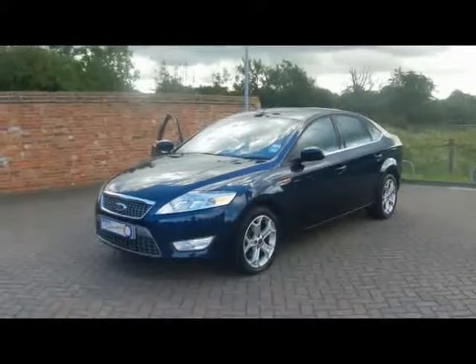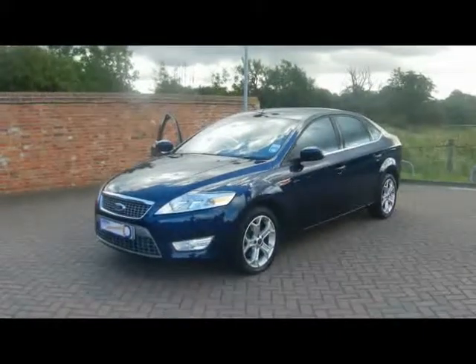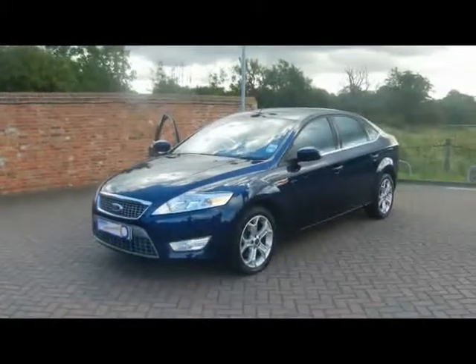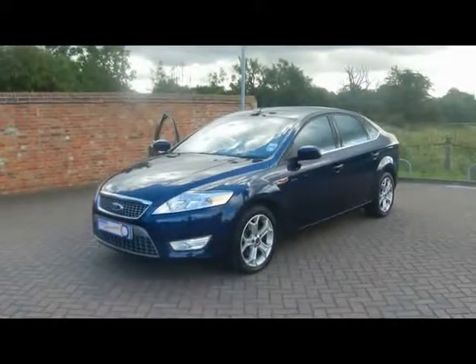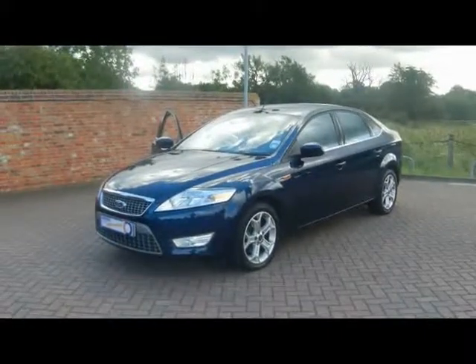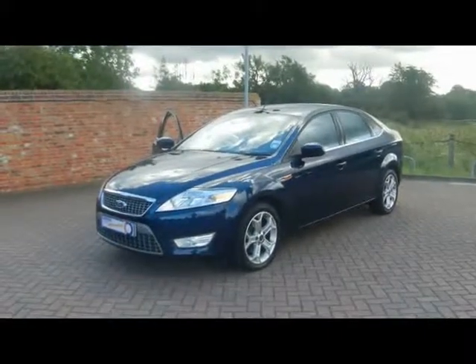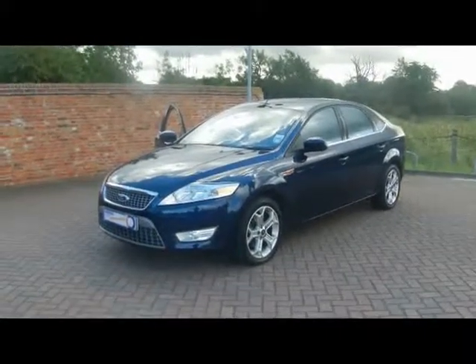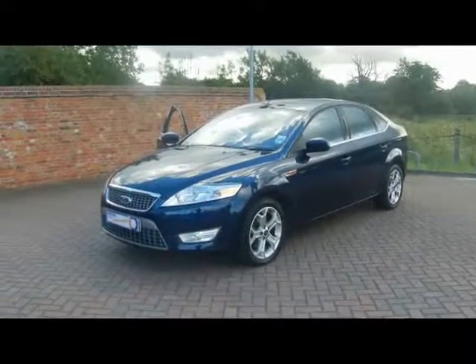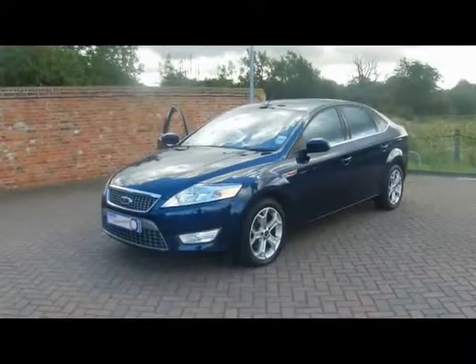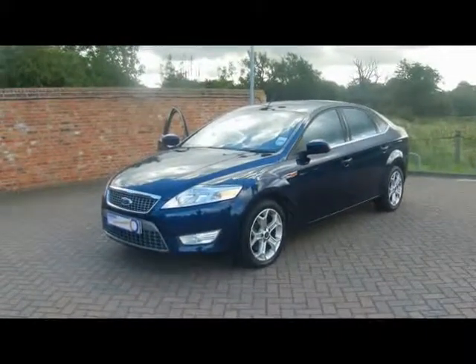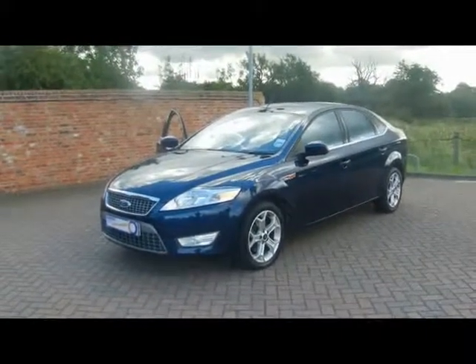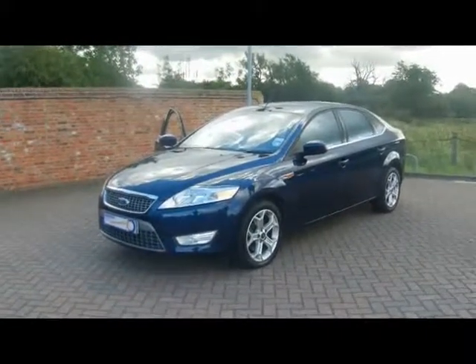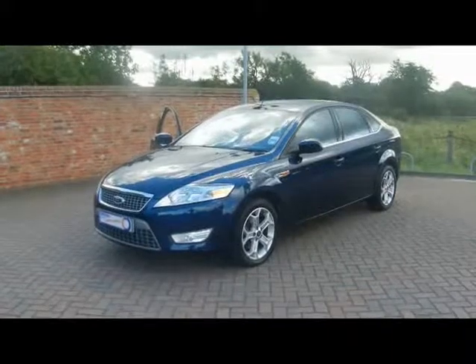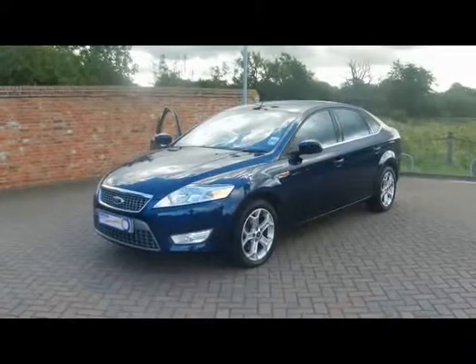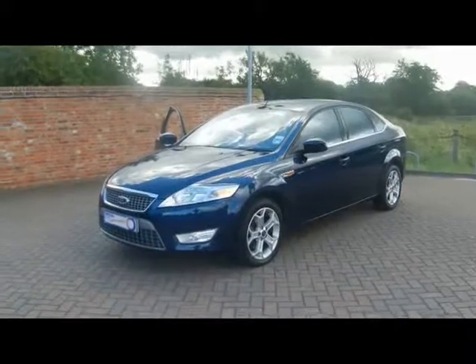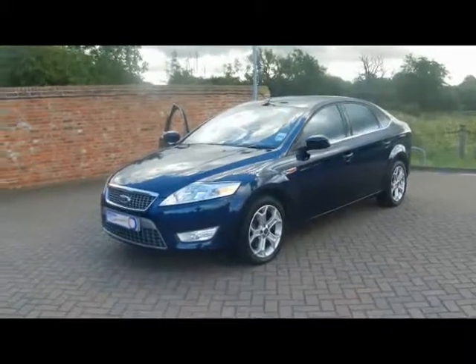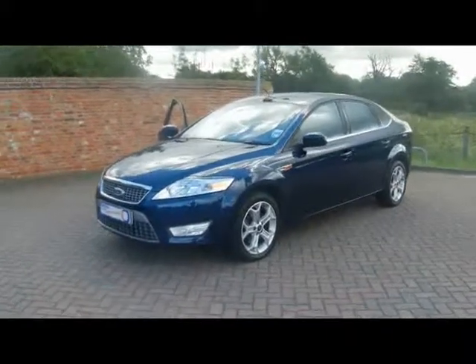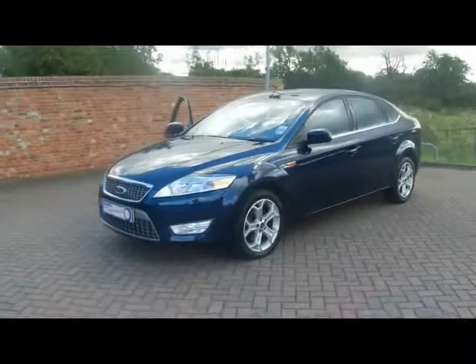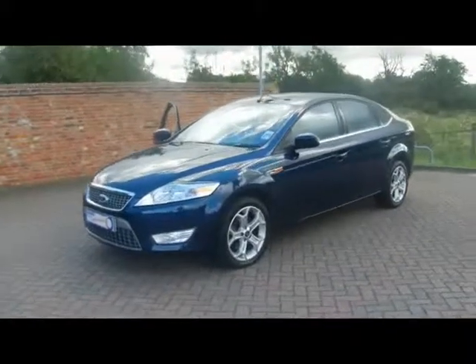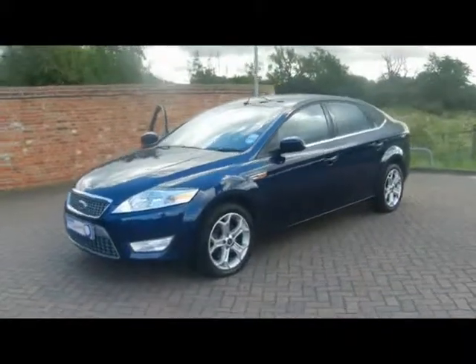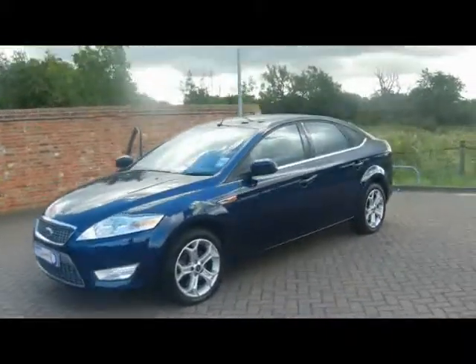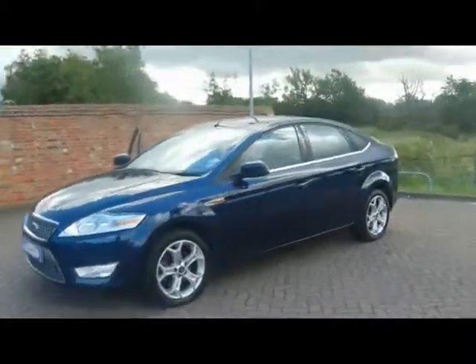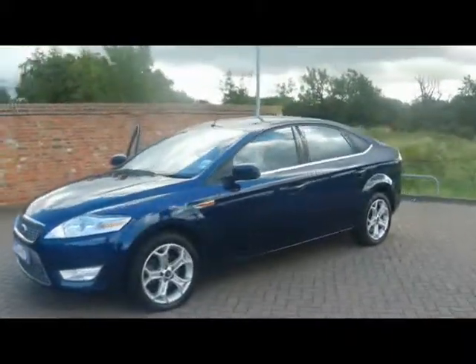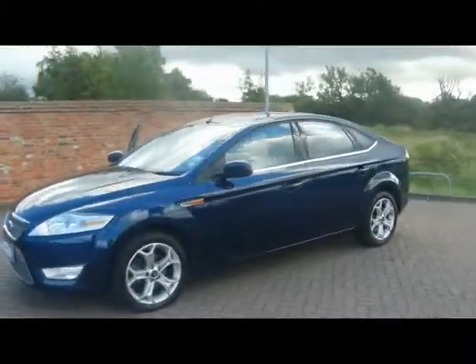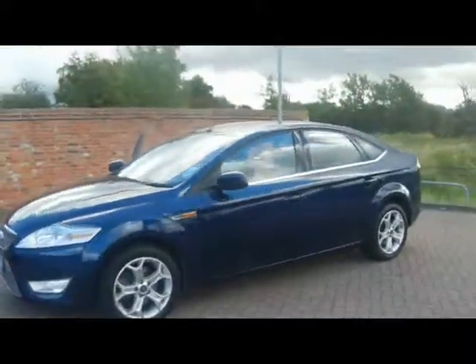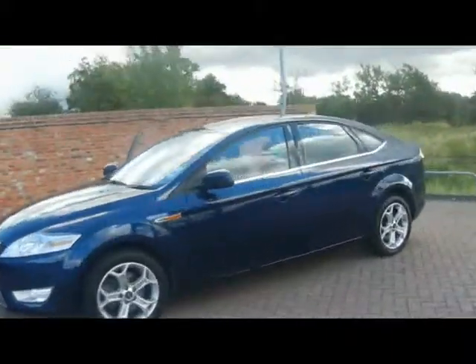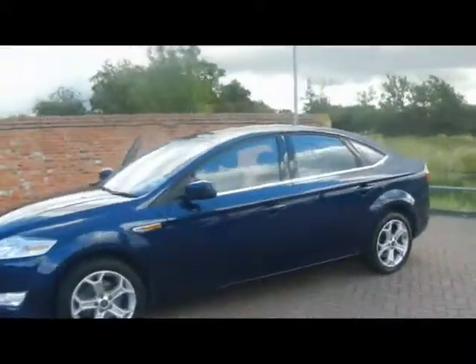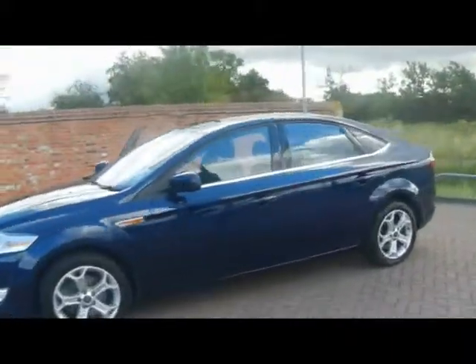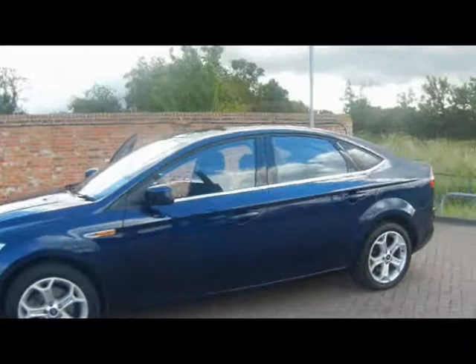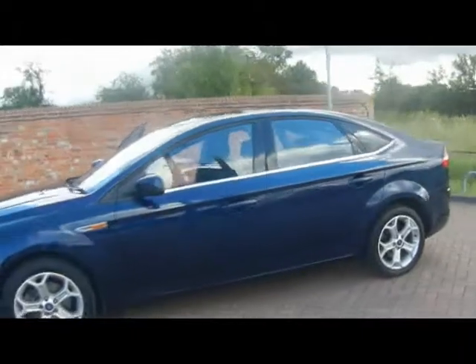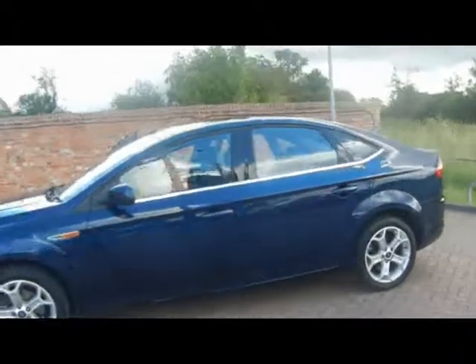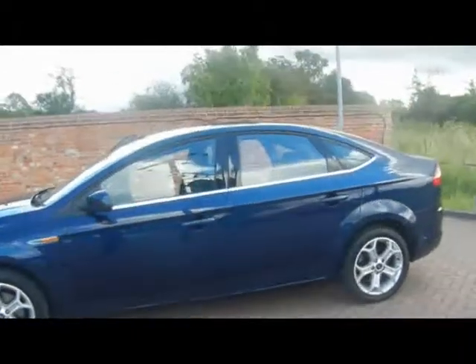Welcome to Imperial Cars. We have a Ford Mondeo Titanium TDCi on a 58 plate to show you. Let's go for a brief tour around the car to highlight some features and to give you a good idea of the condition as well.